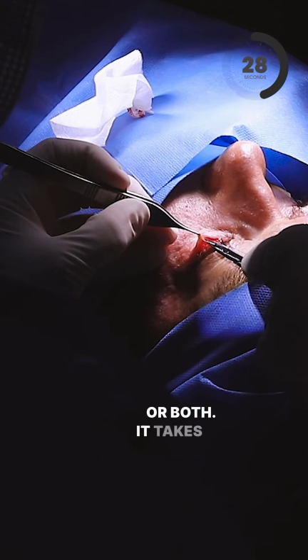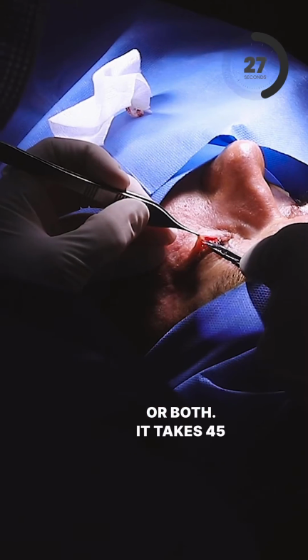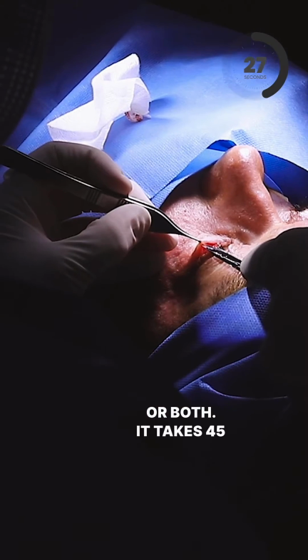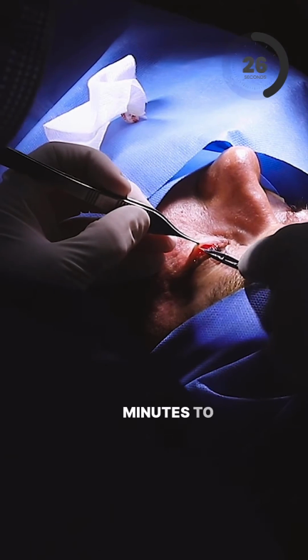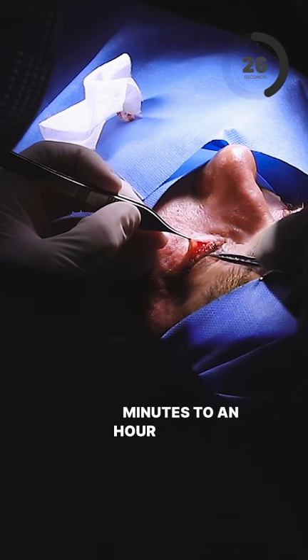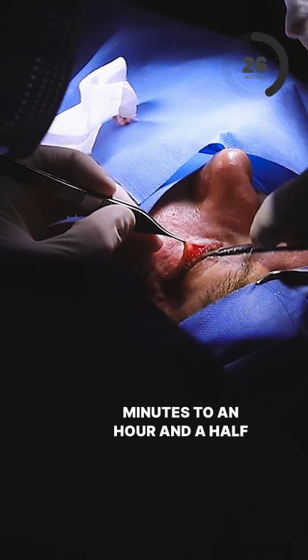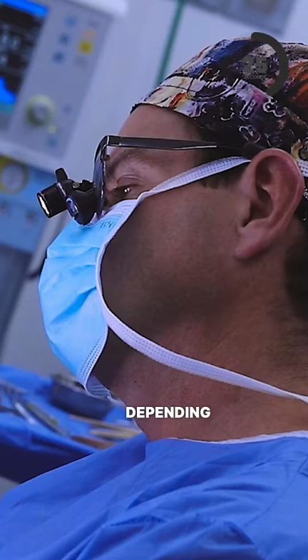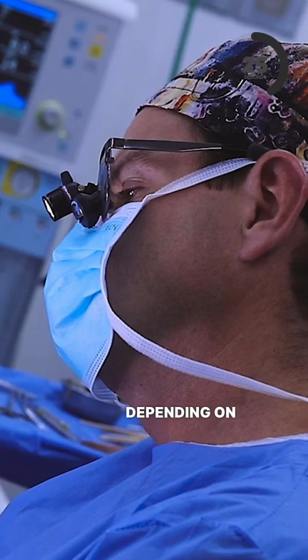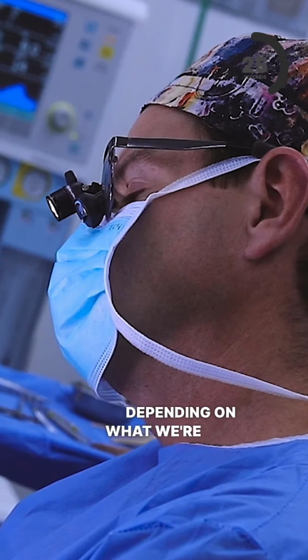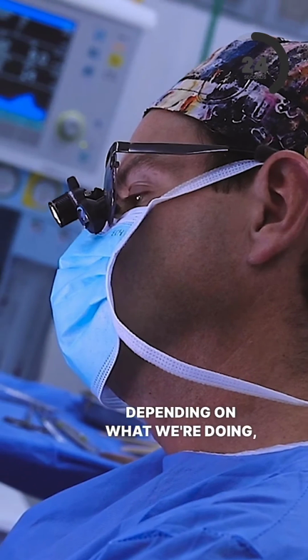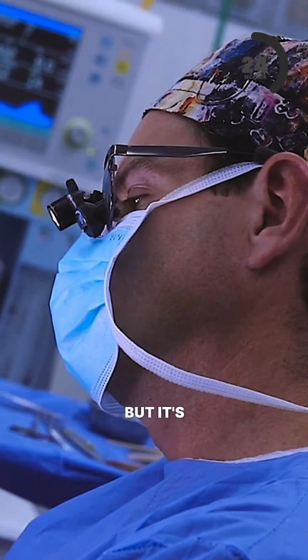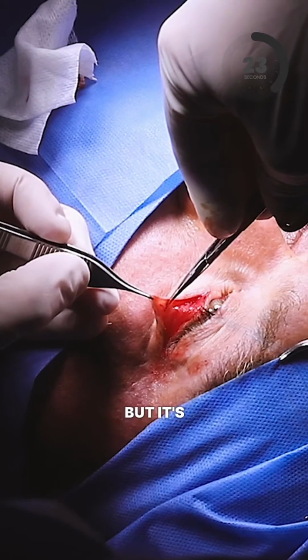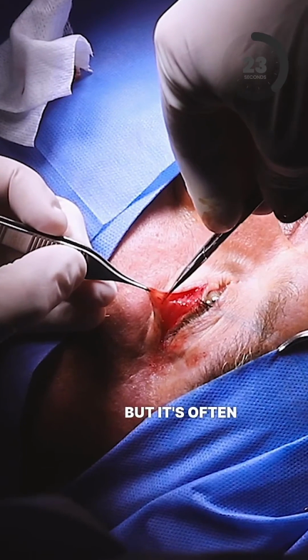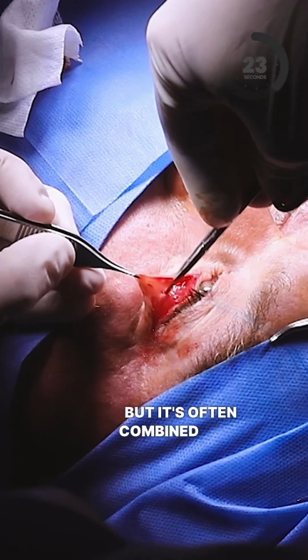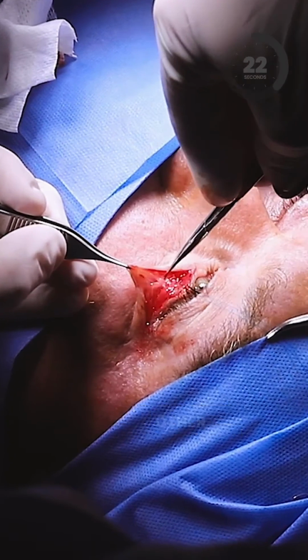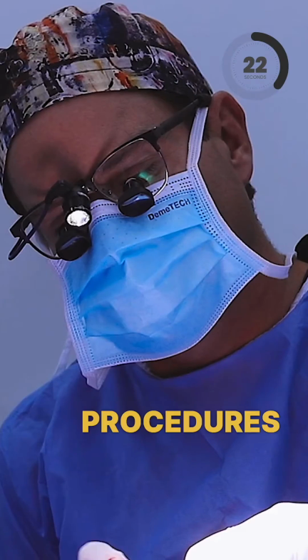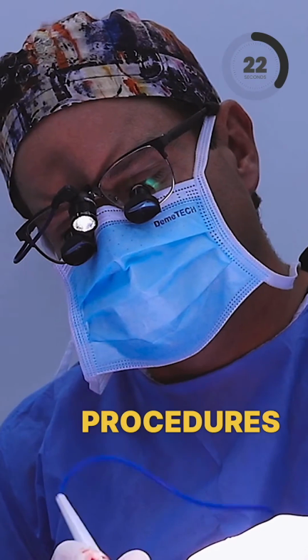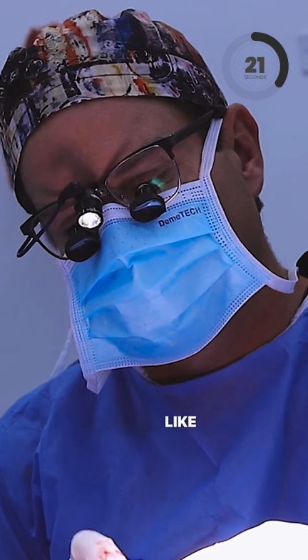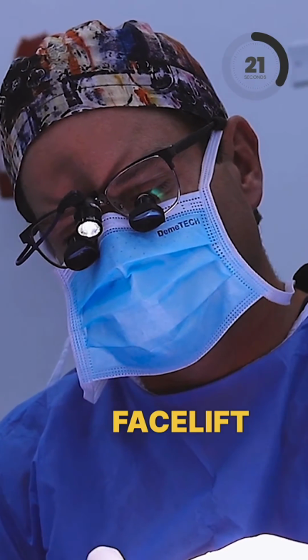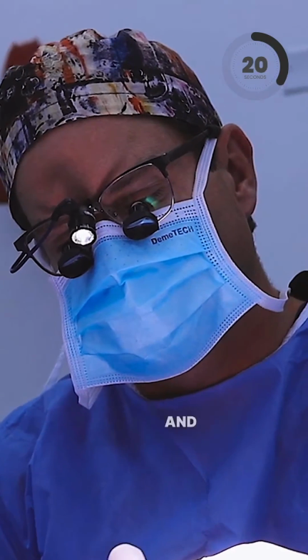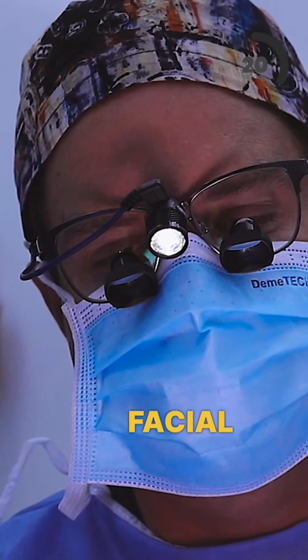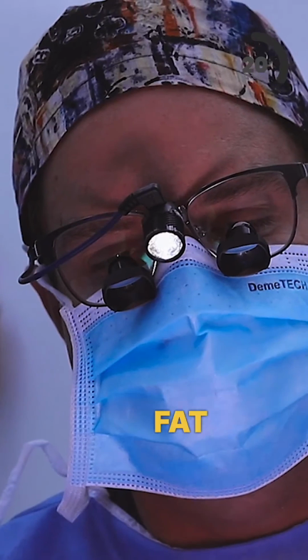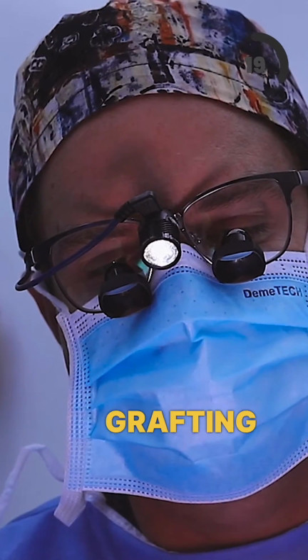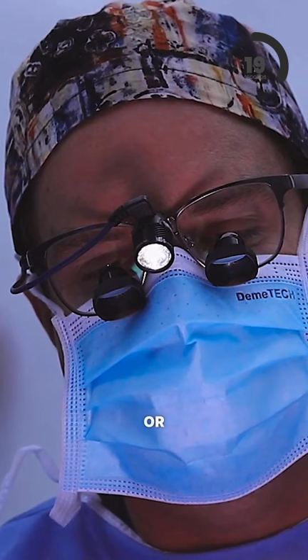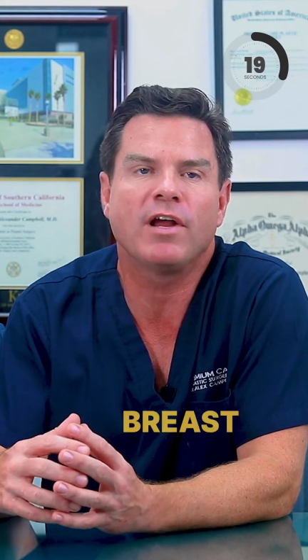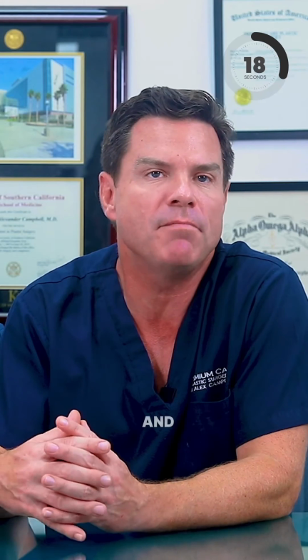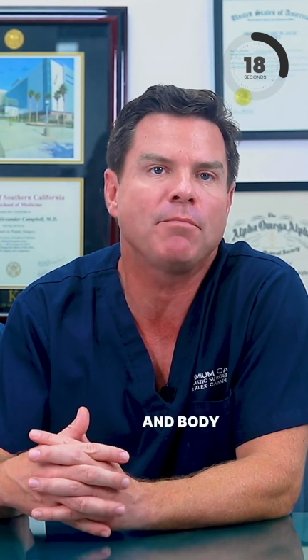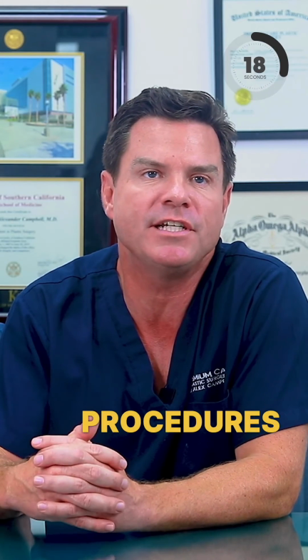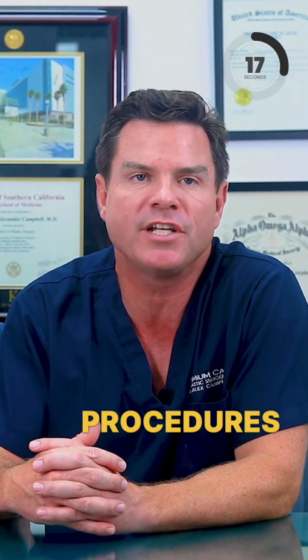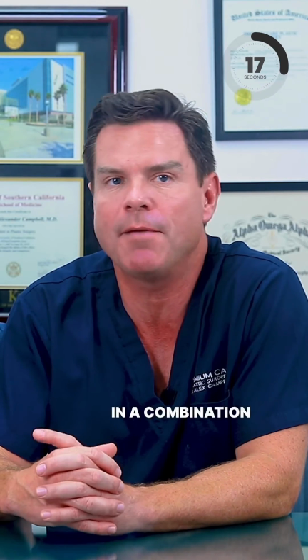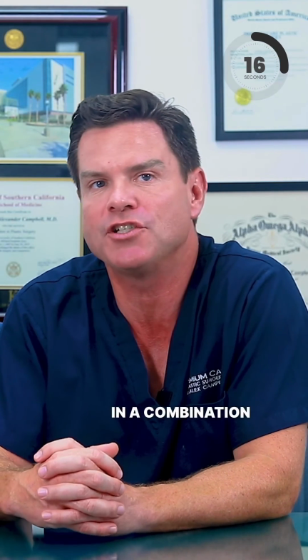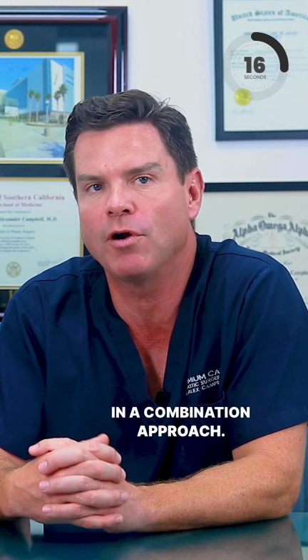It takes 45 minutes to an hour and a half depending on what we're doing, but it's often combined with other procedures like facelift and facial fat grafting, or other breast and body procedures in a combination approach.